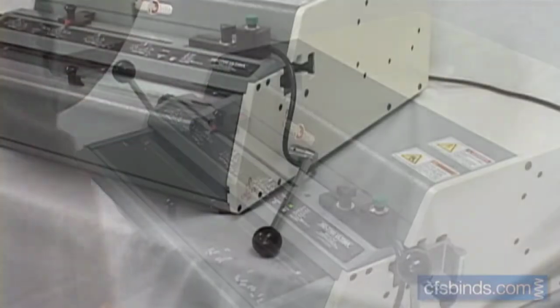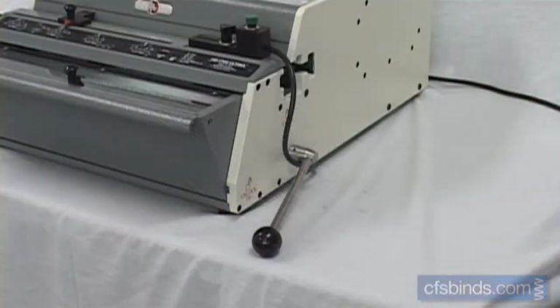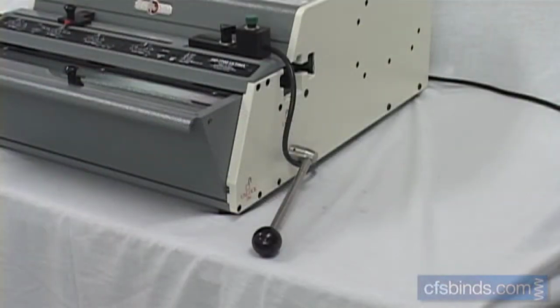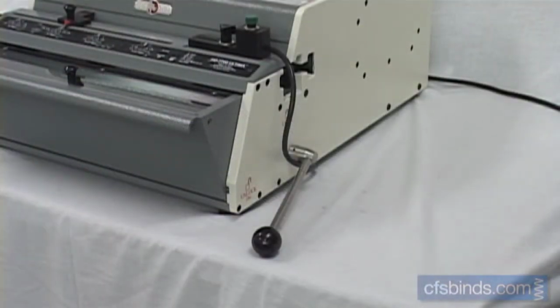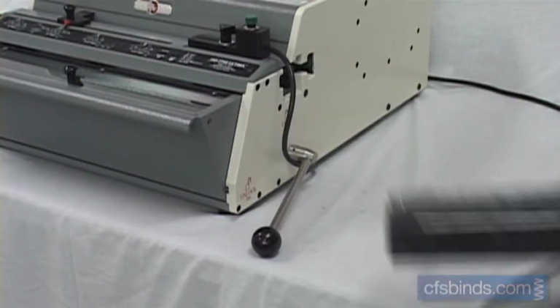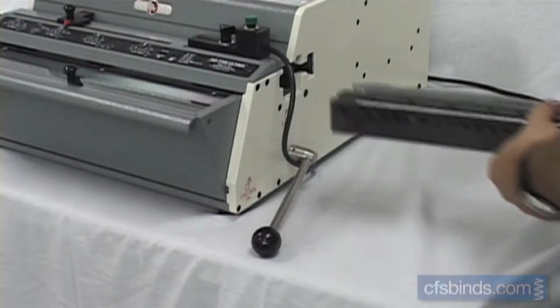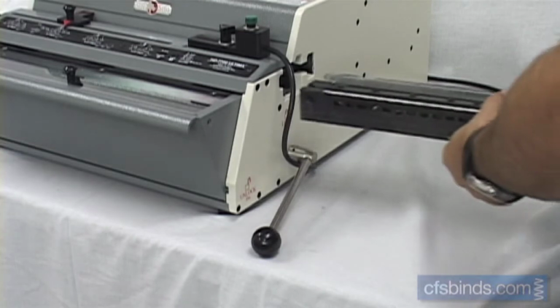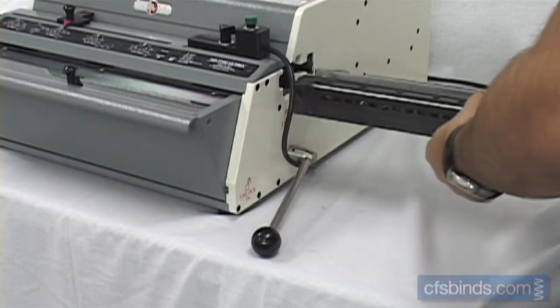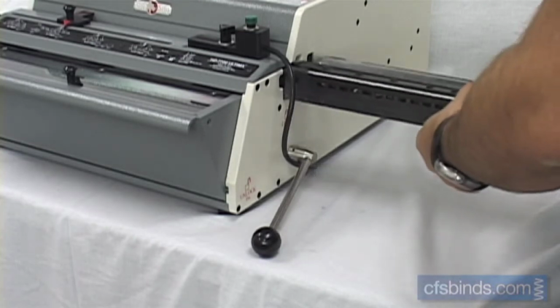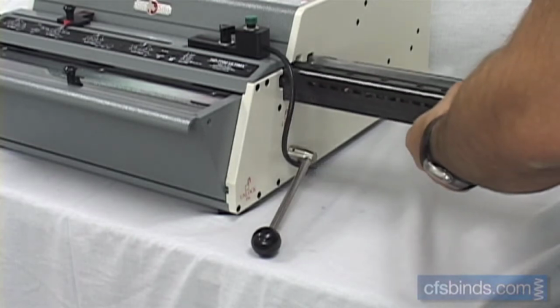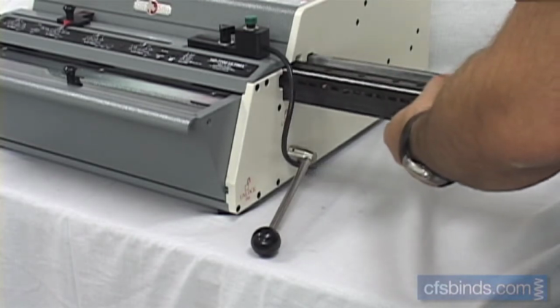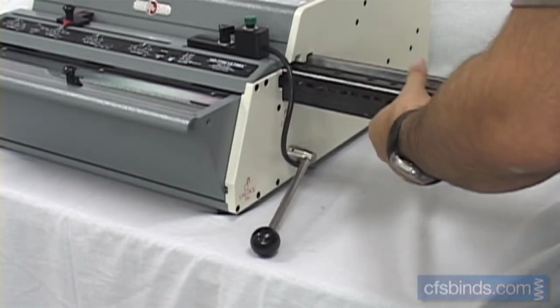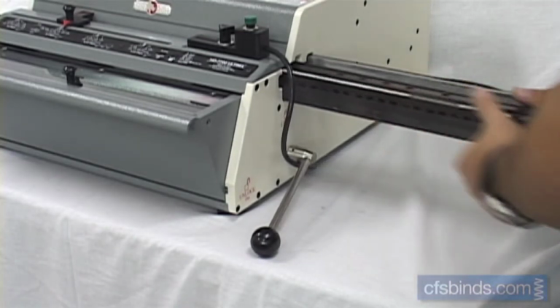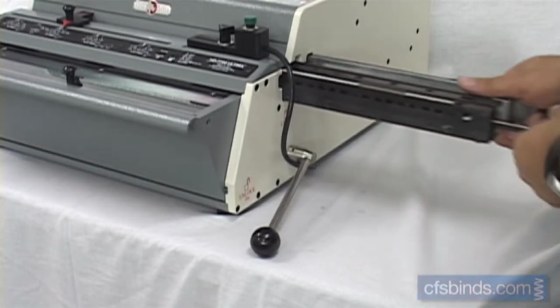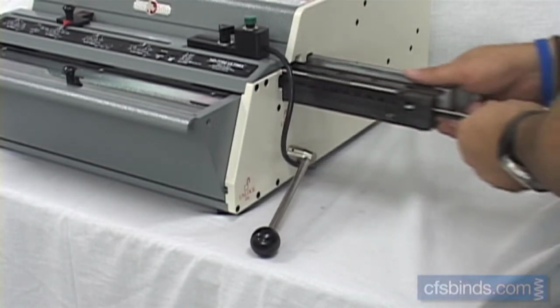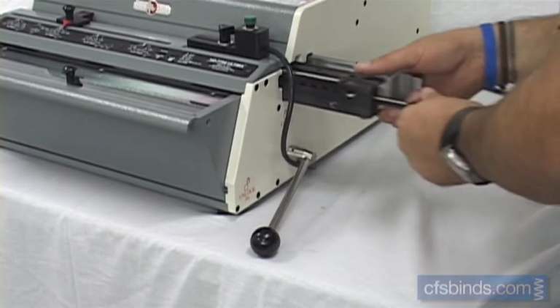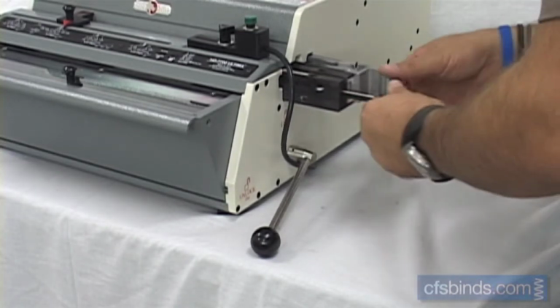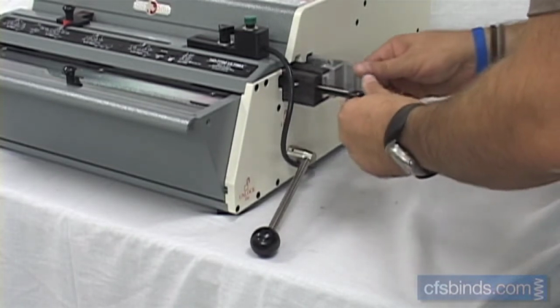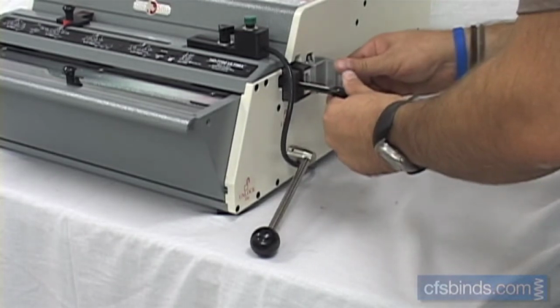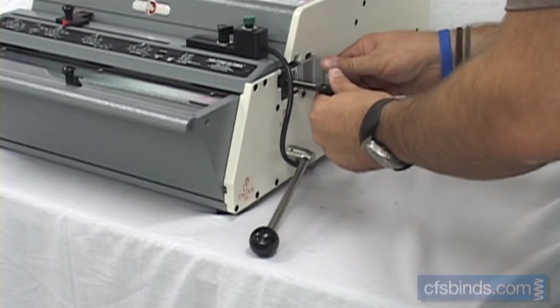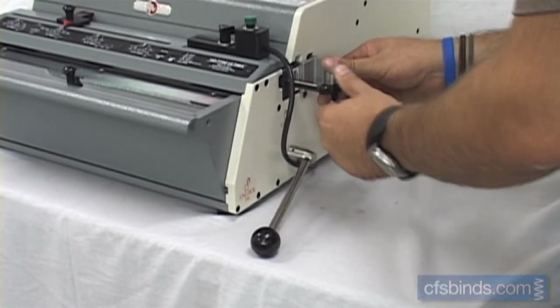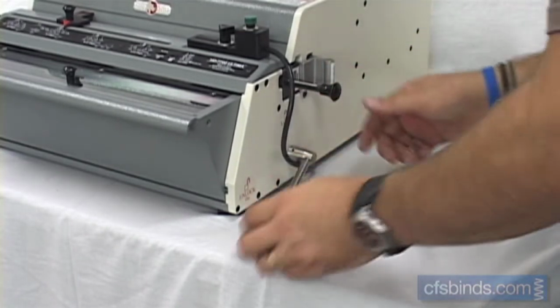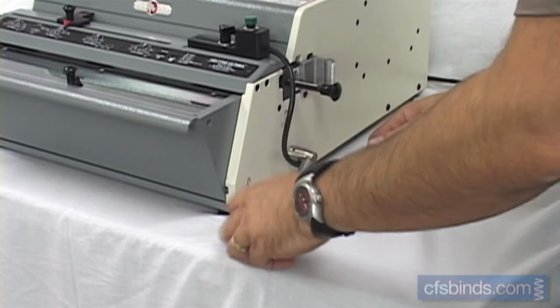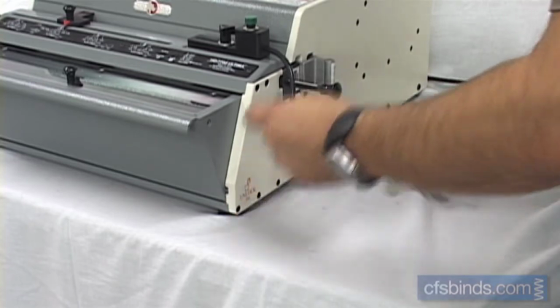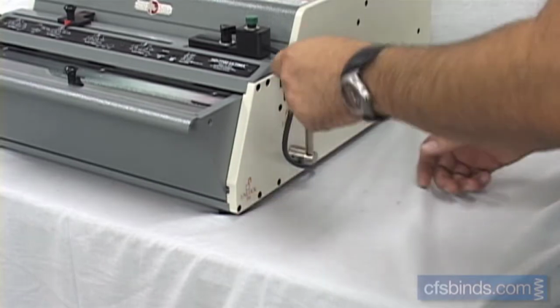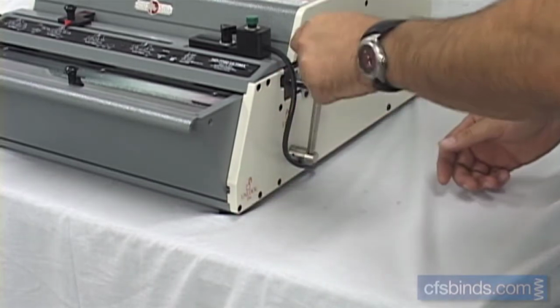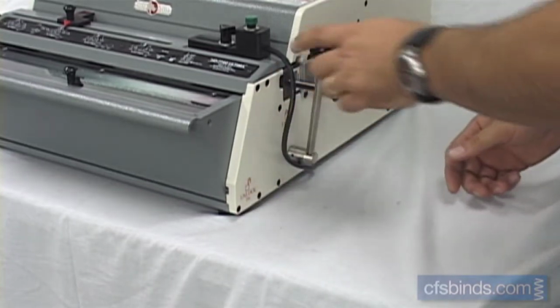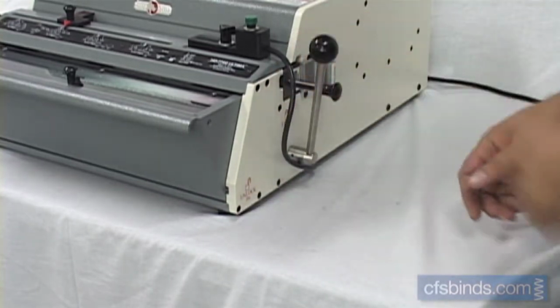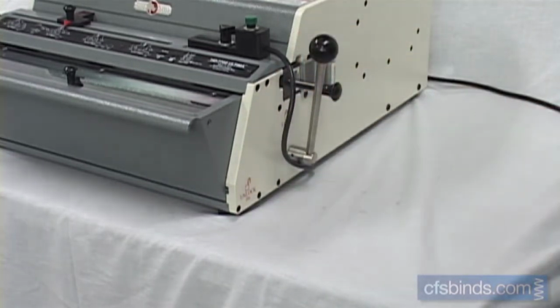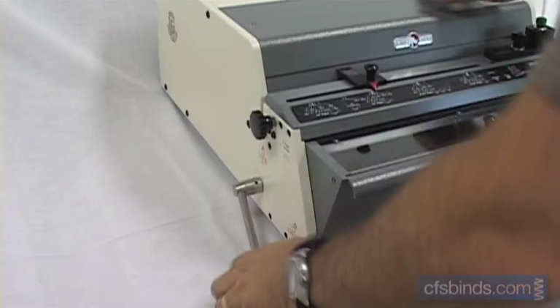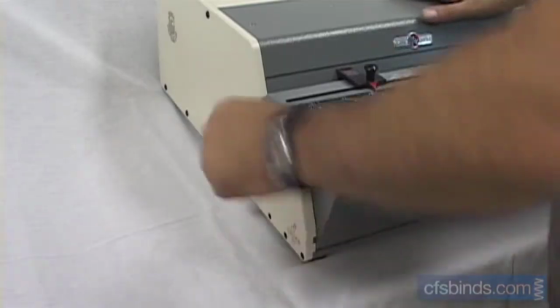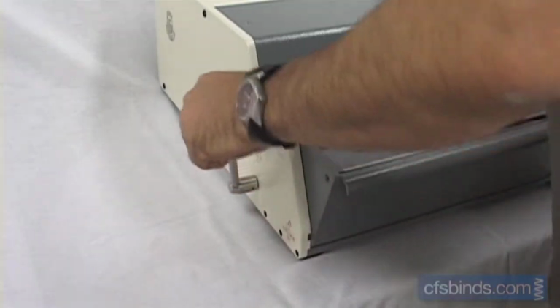Begin by inserting the modular die needed for your punch pattern into the right side of the machine. Push up on the handles to lock the die into the locked position.